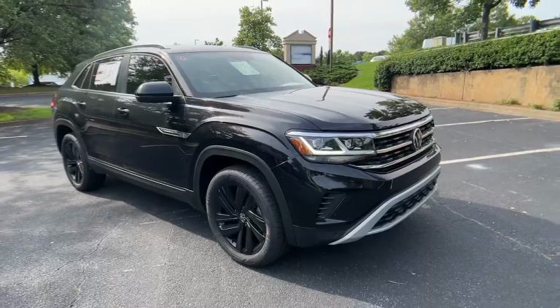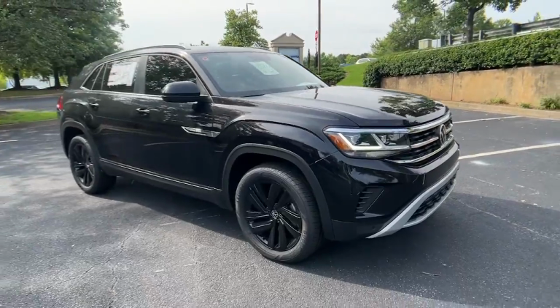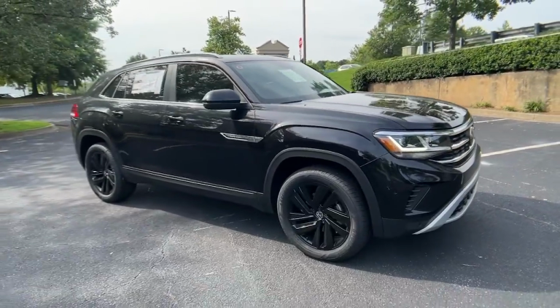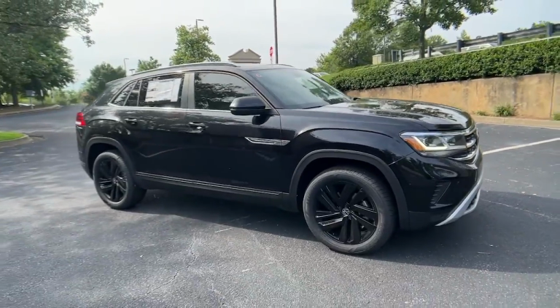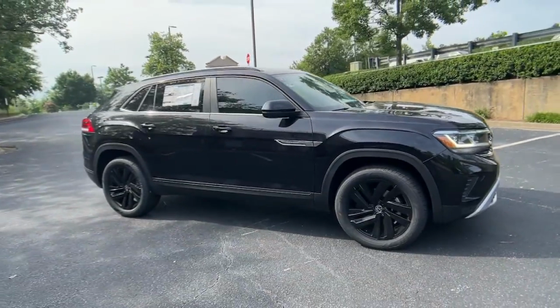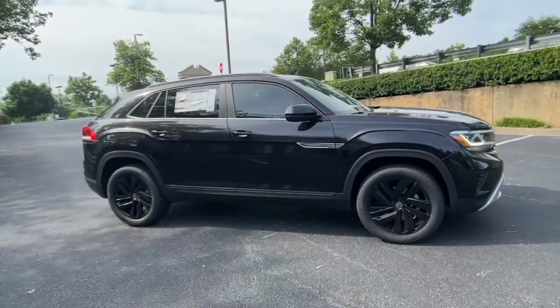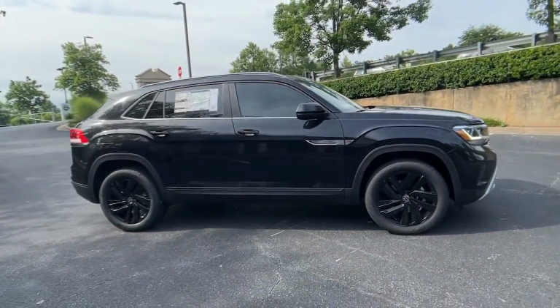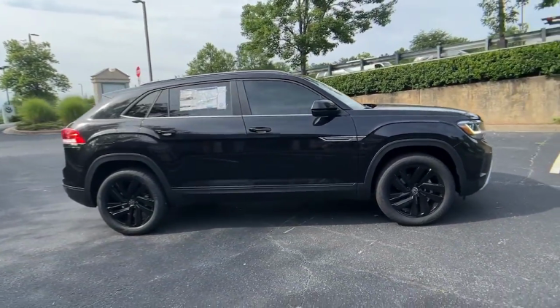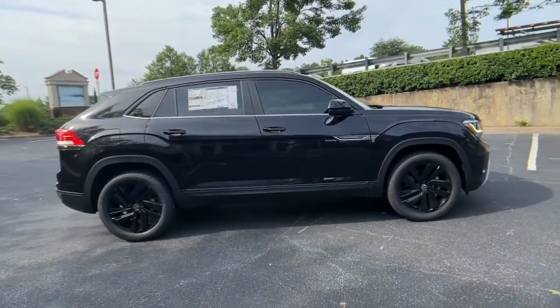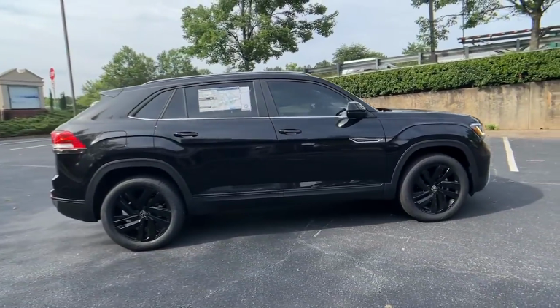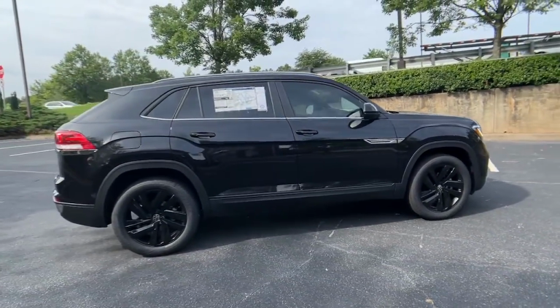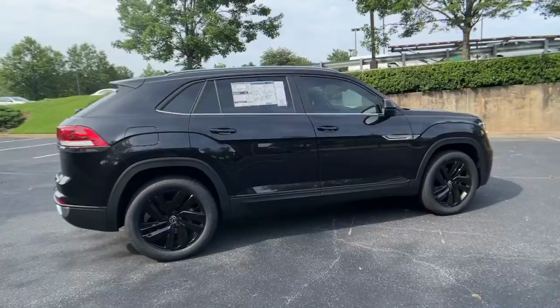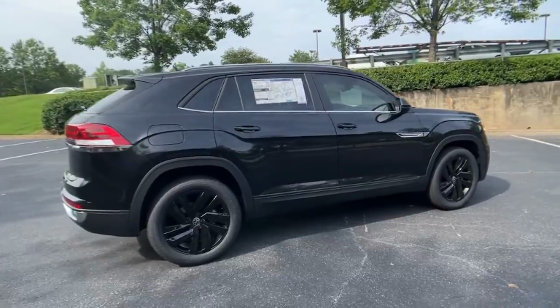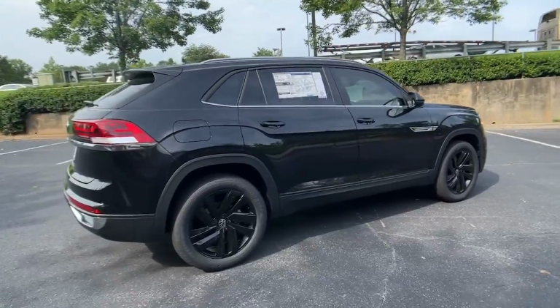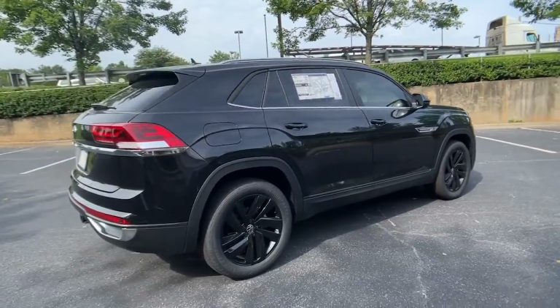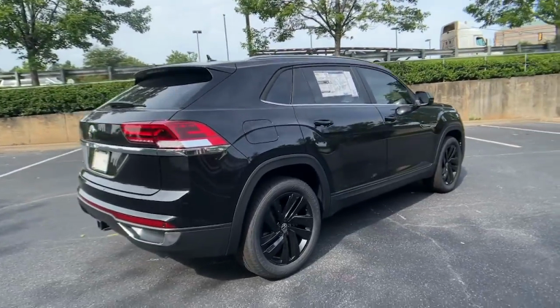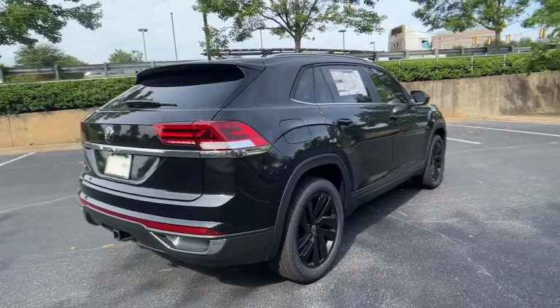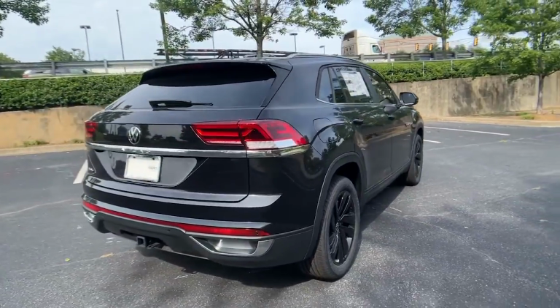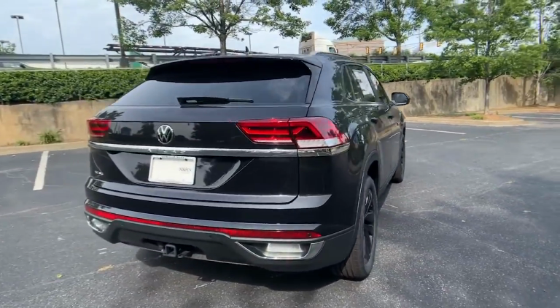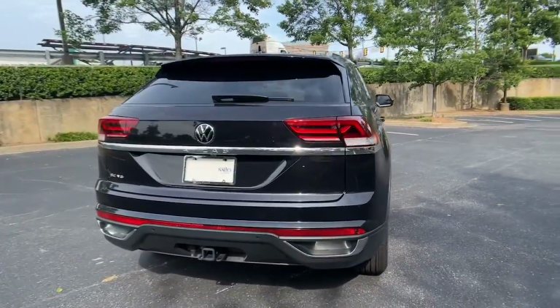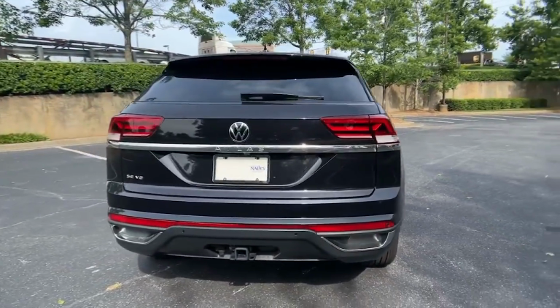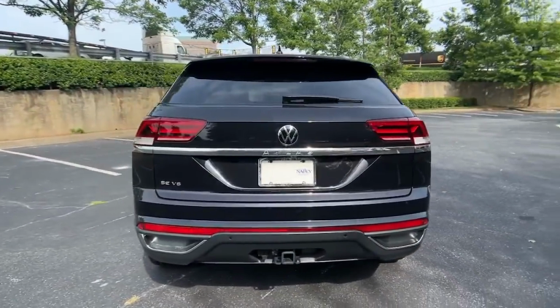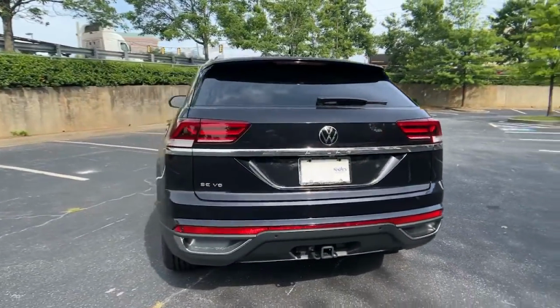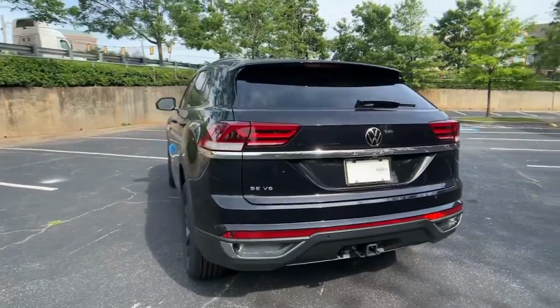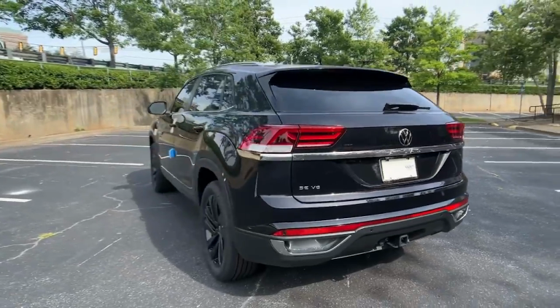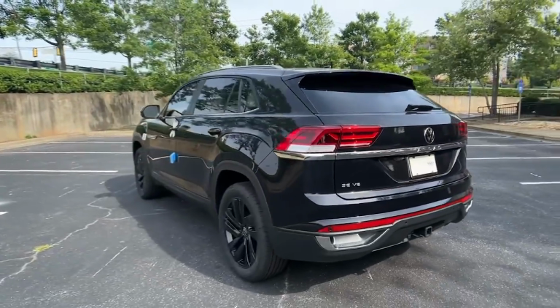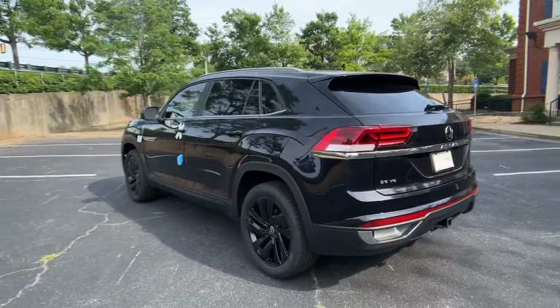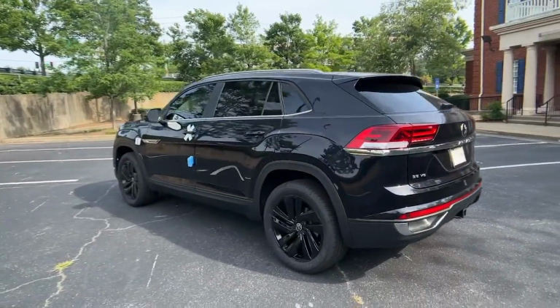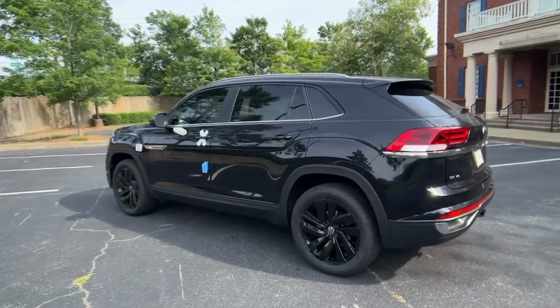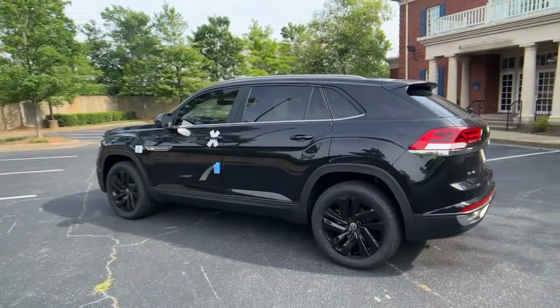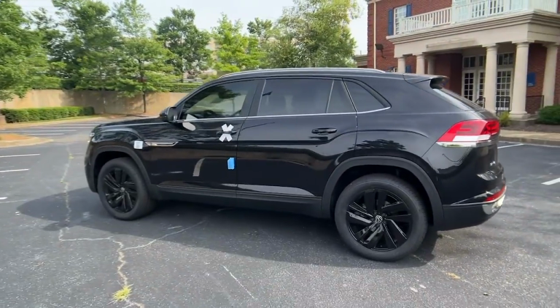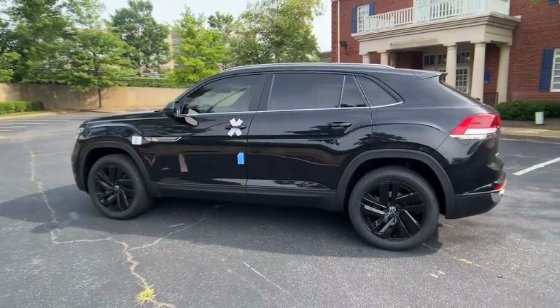Picture yourself in the 2022 Volkswagen Atlas Cross Sport. Energize the drive in this extraordinary Atlas Cross Sport. Its lively performance and crisp modern style inspire you to make the most of every adventure.